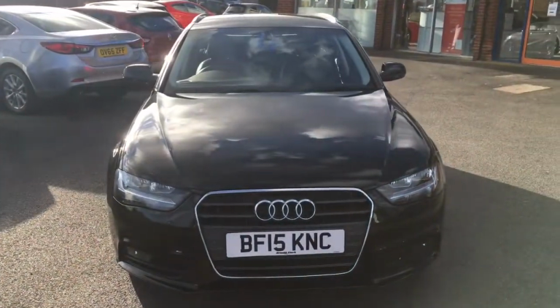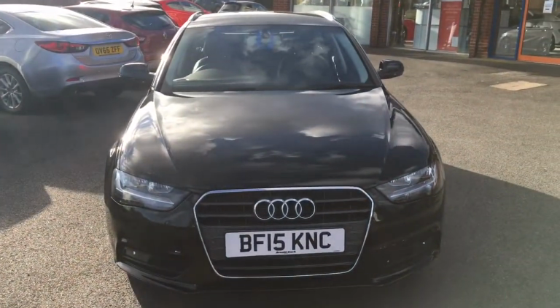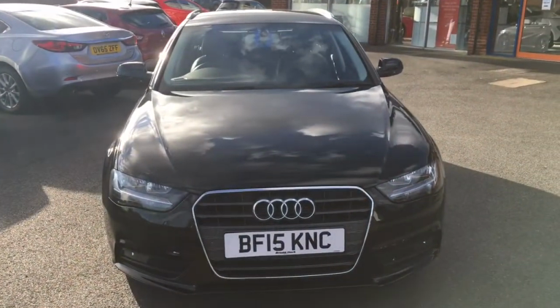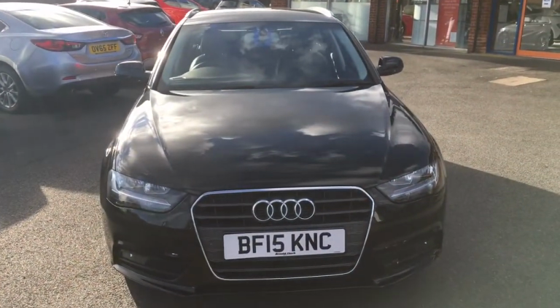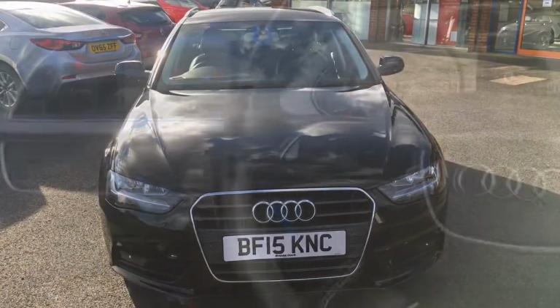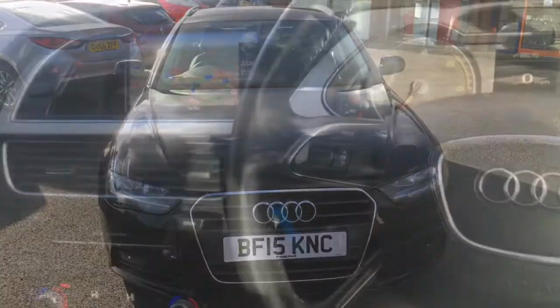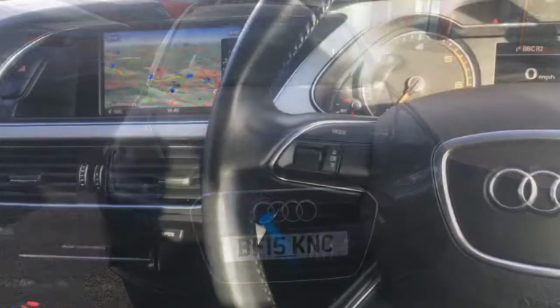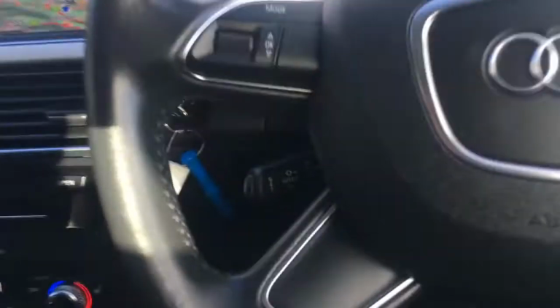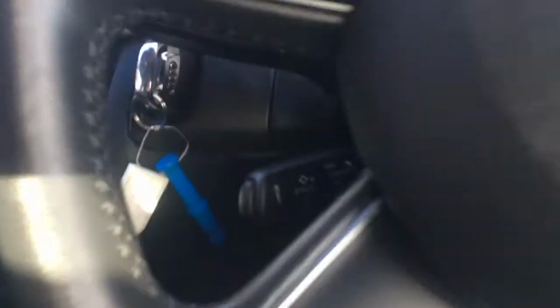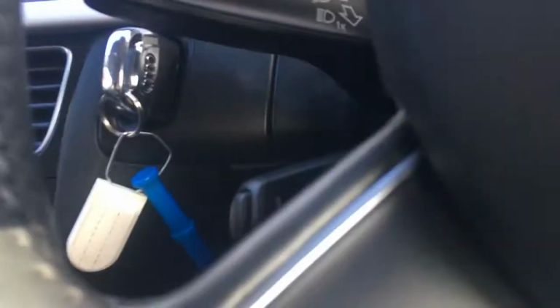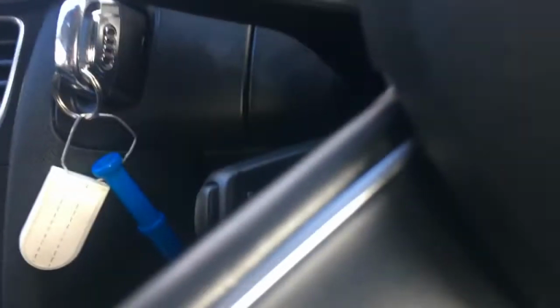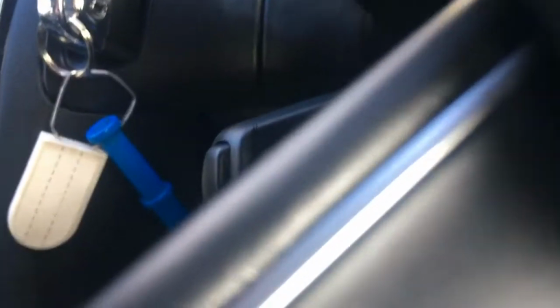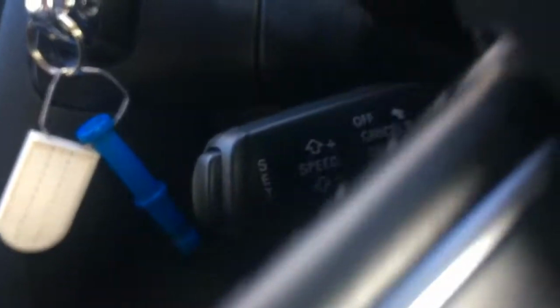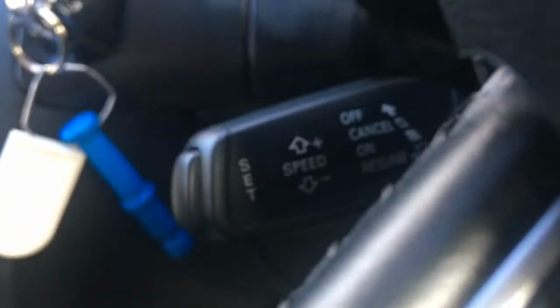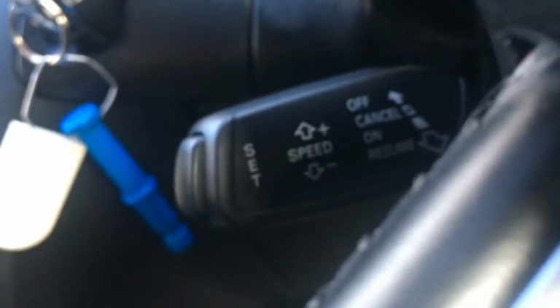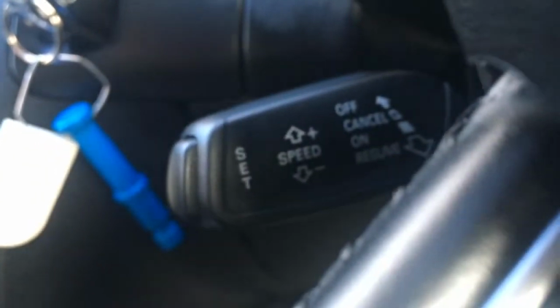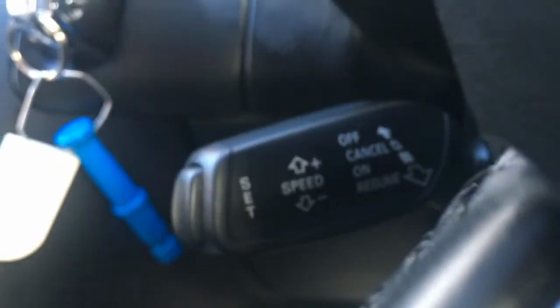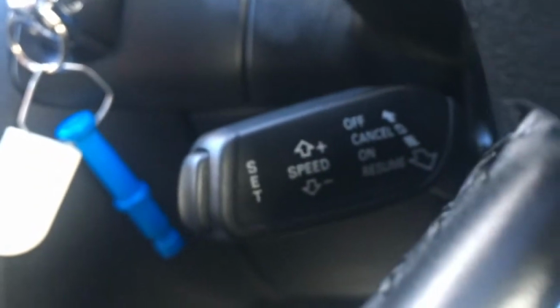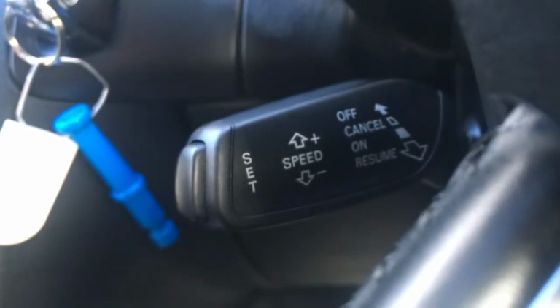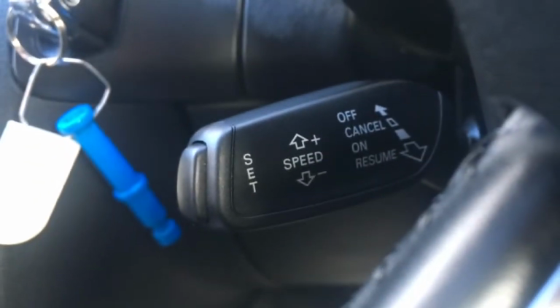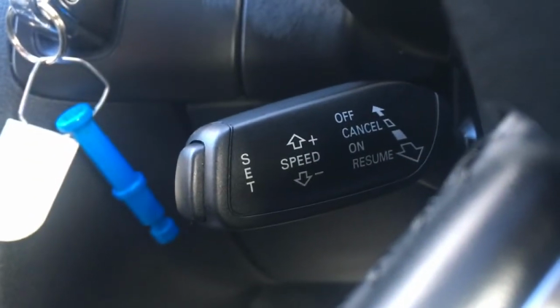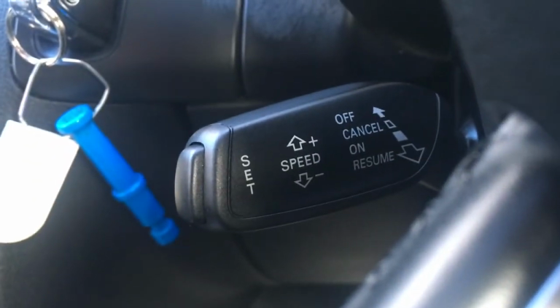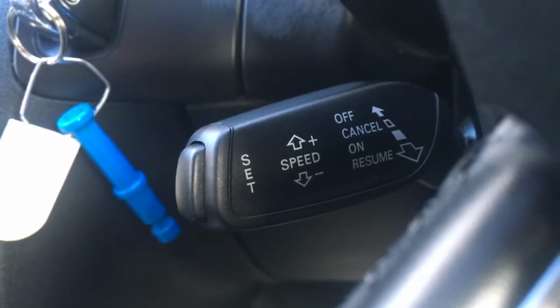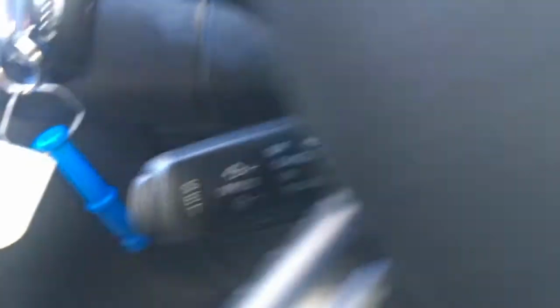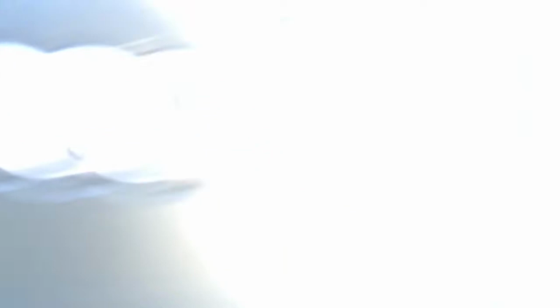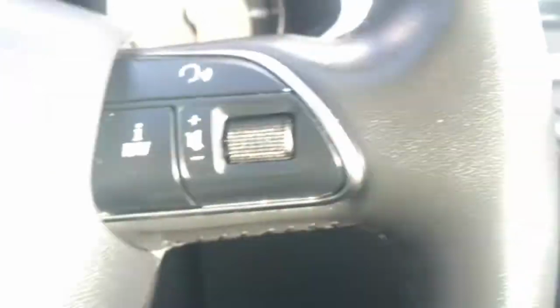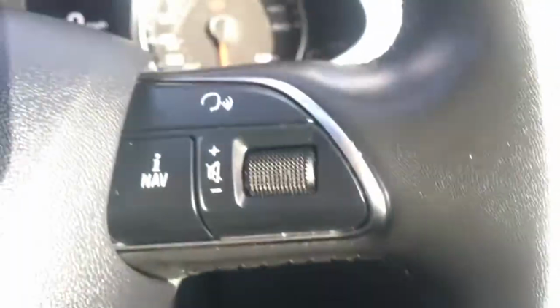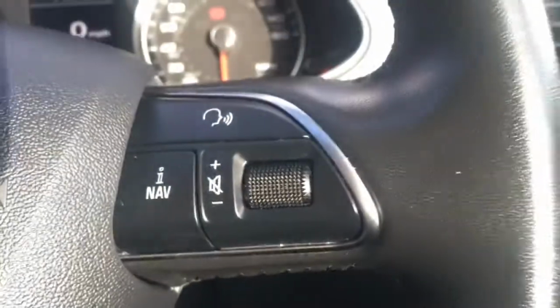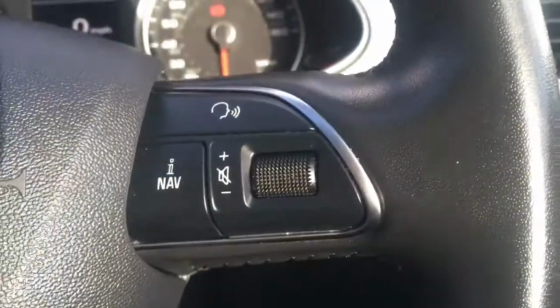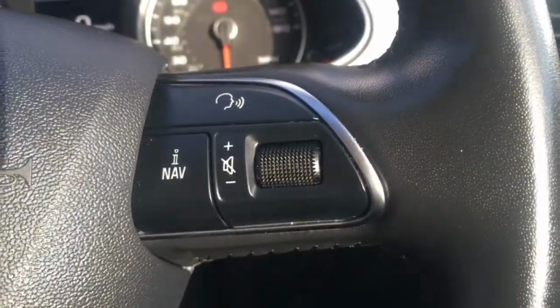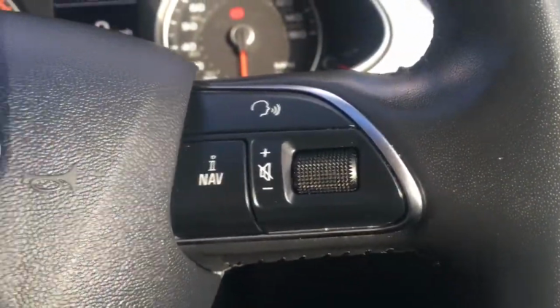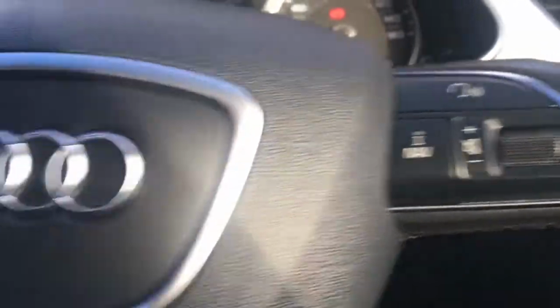Now let's have a quick look at the interior. I've got the cruise control on a stalk just behind the steering wheel there, and we've got some audio volume controls just there as well.